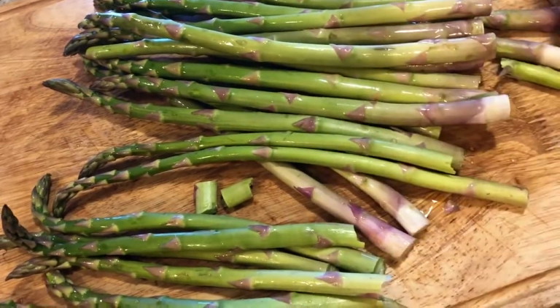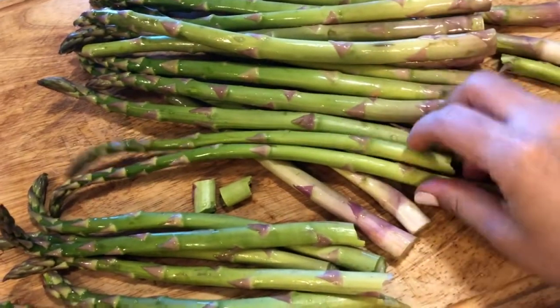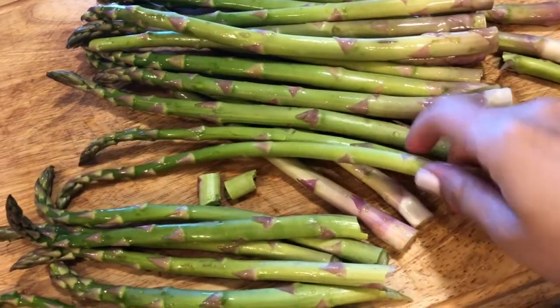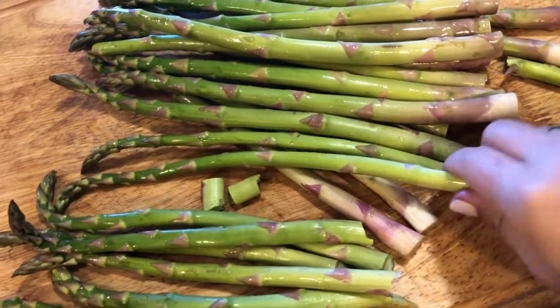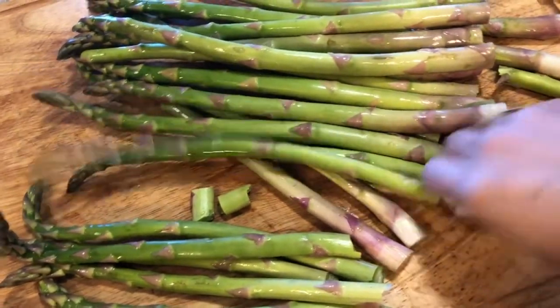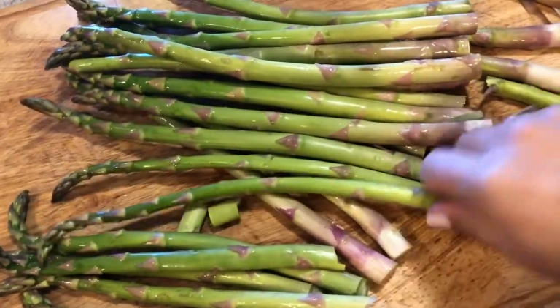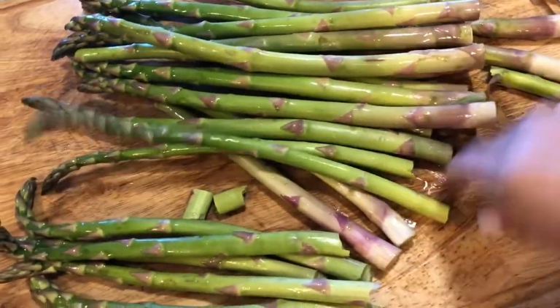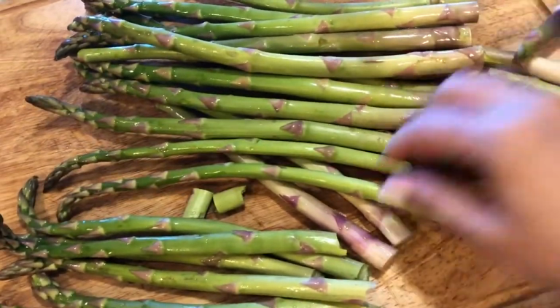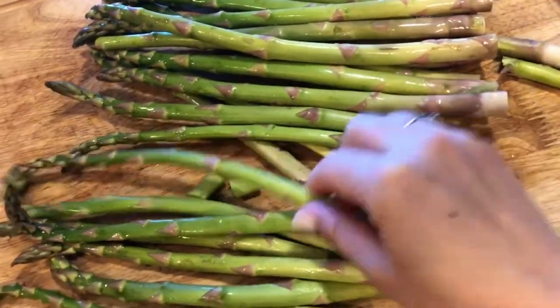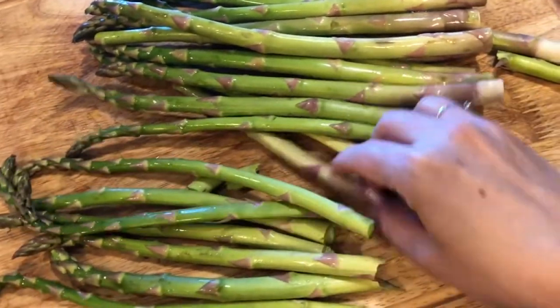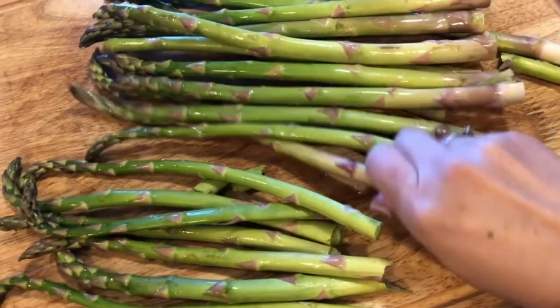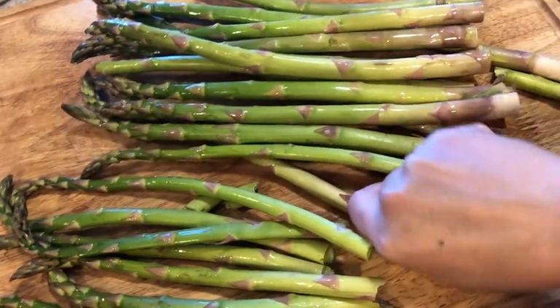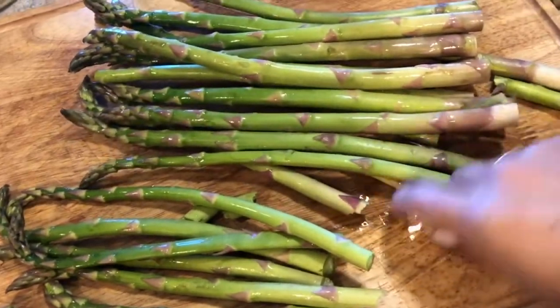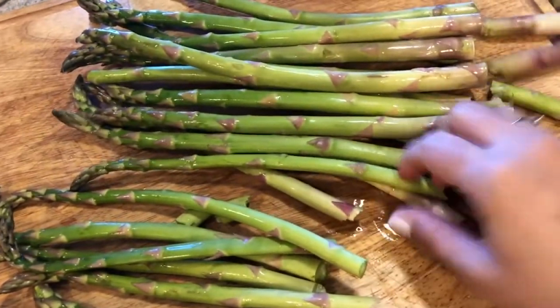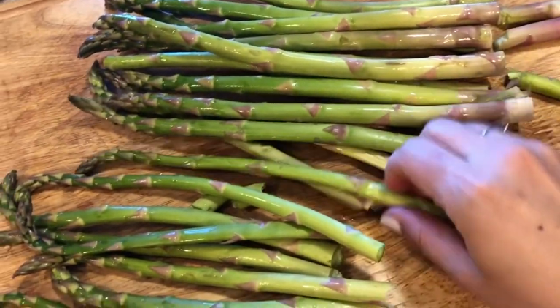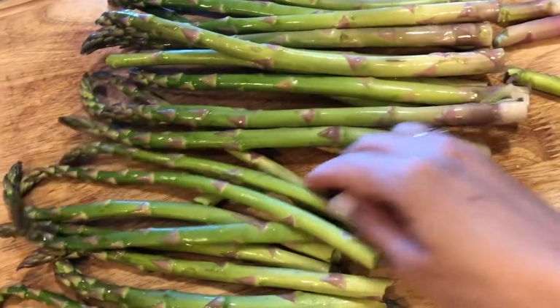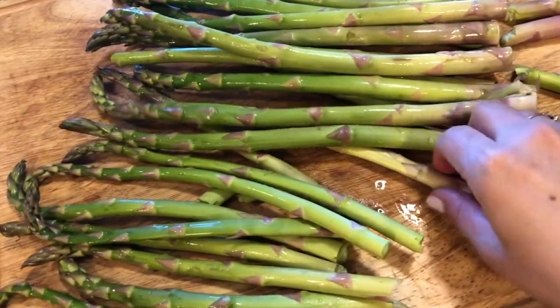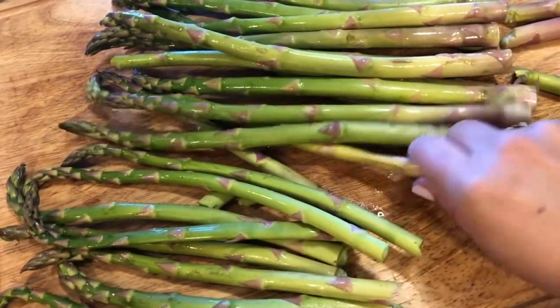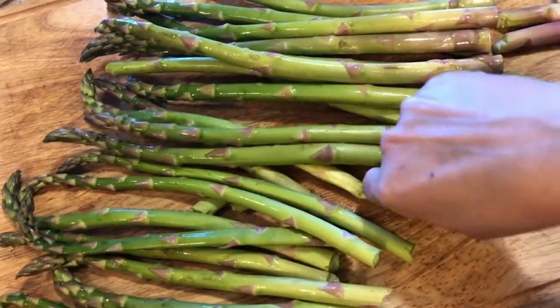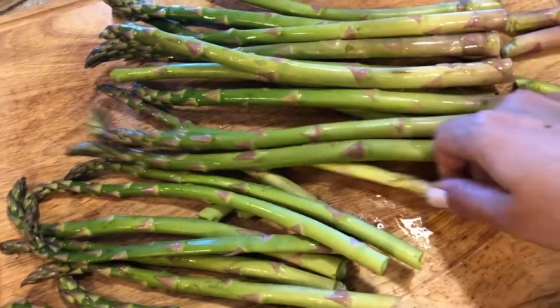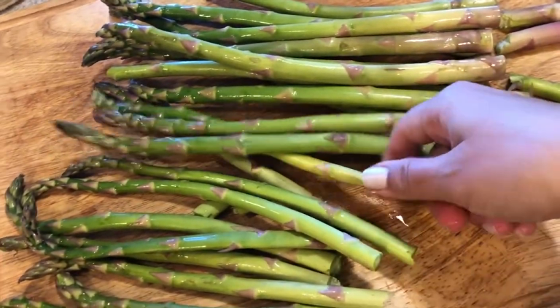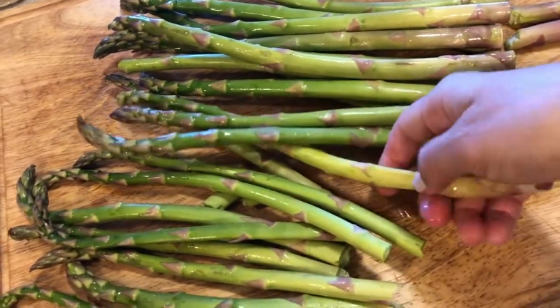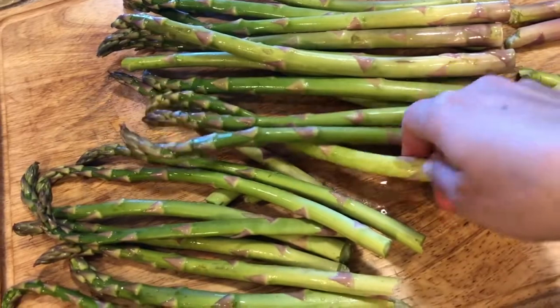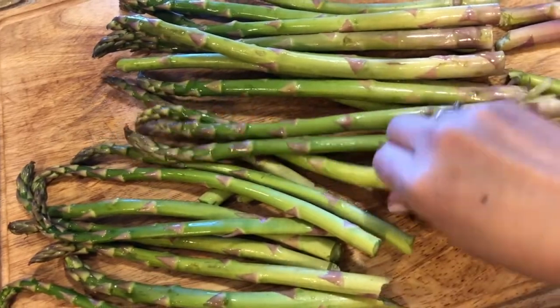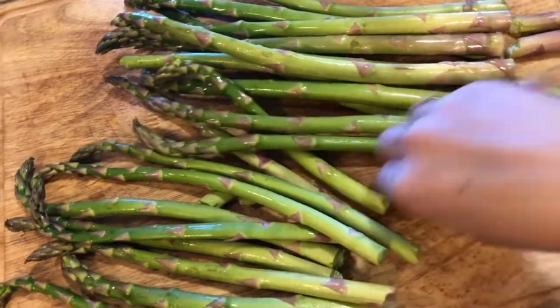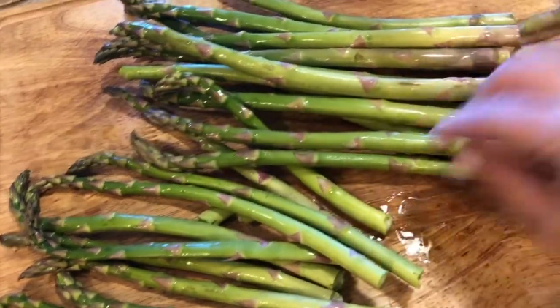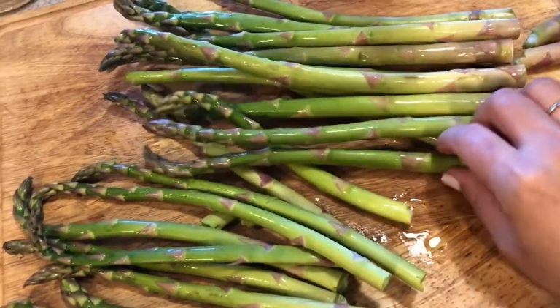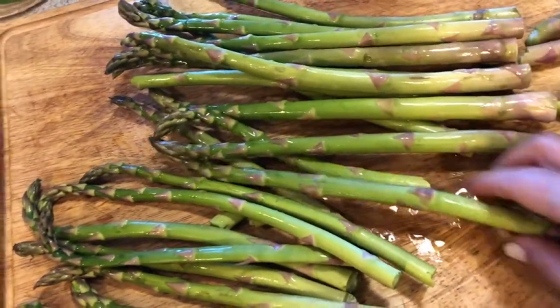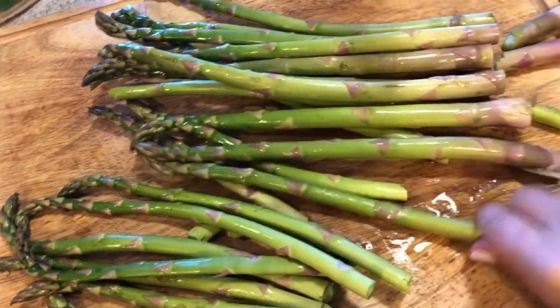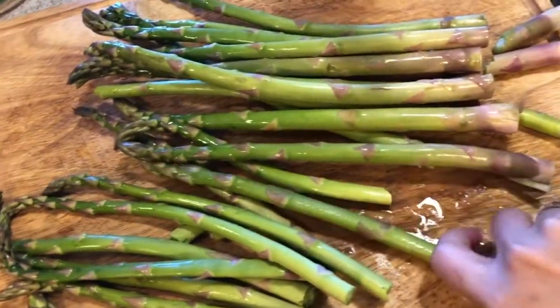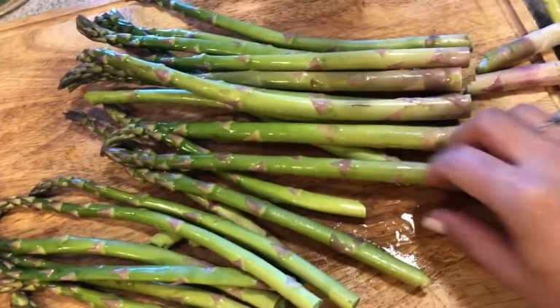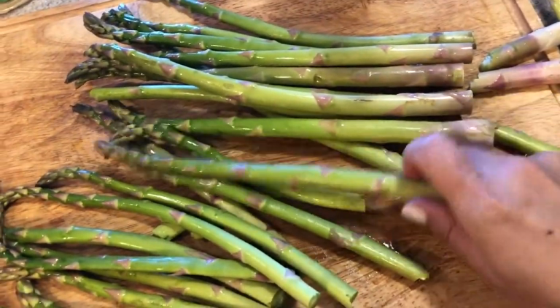Really any part that snaps off I'm tossing — this is the way I clean the asparagus. I'm actually going to chop this up with some shrimp that I have defrosting.